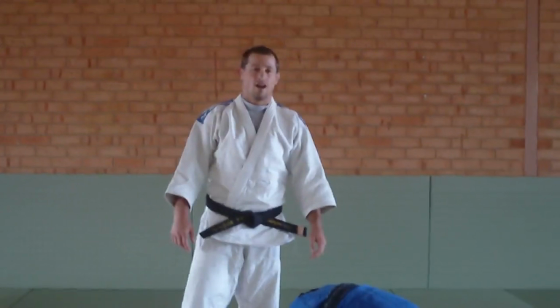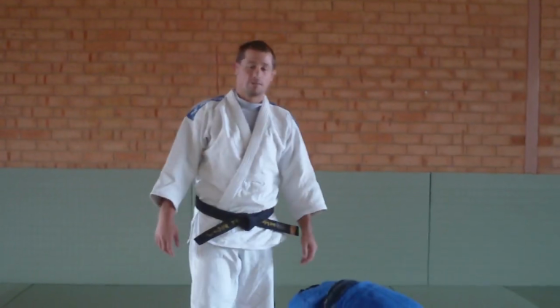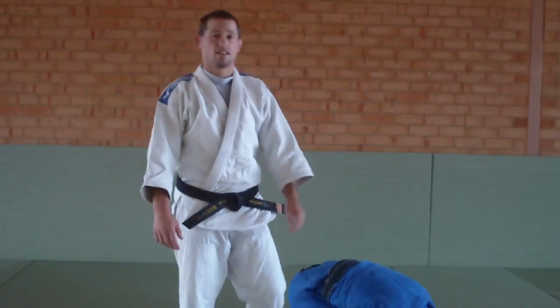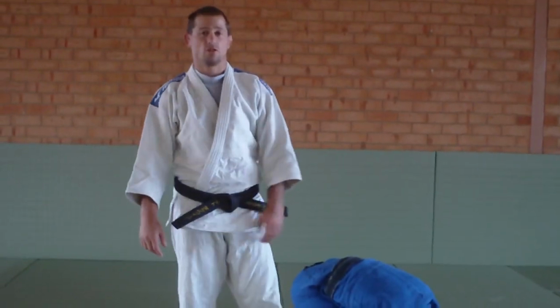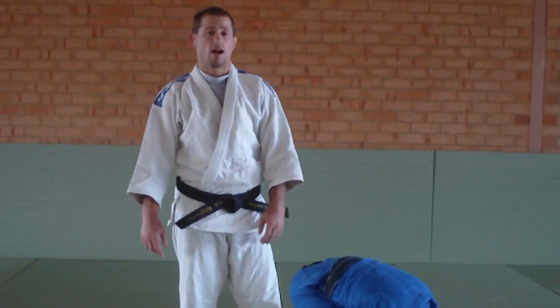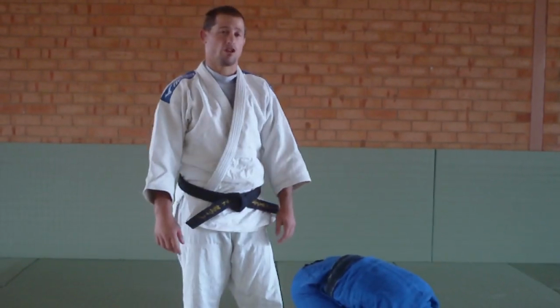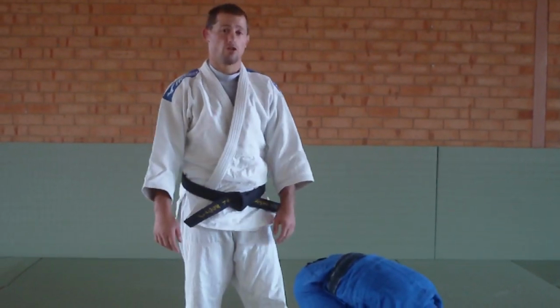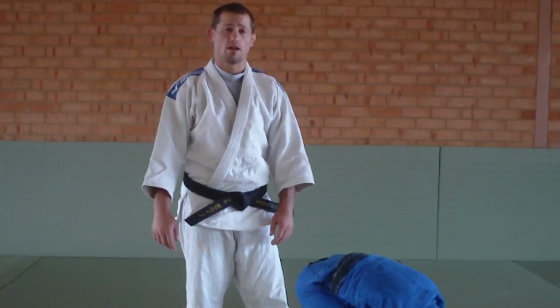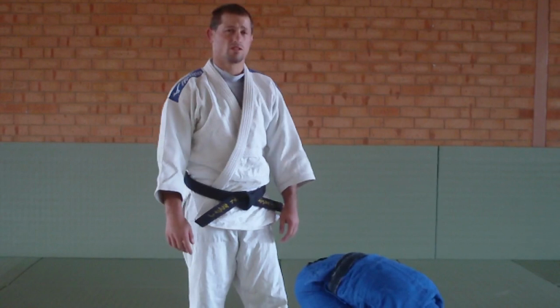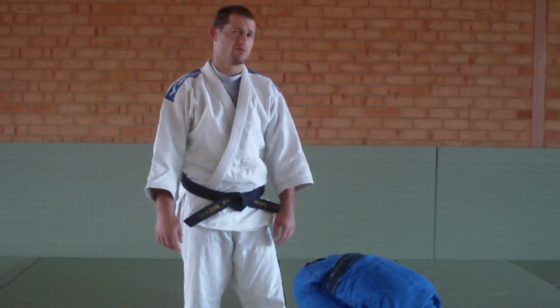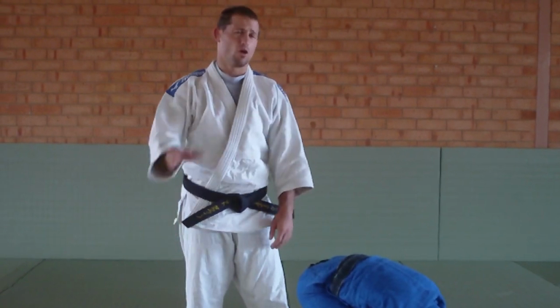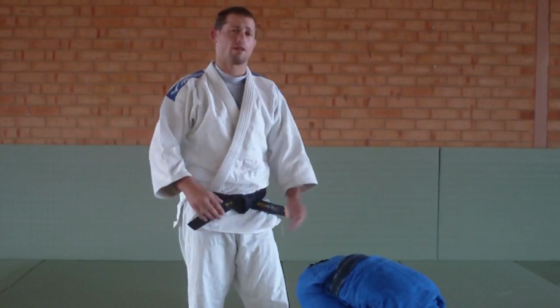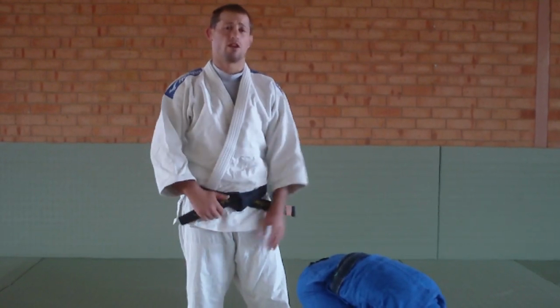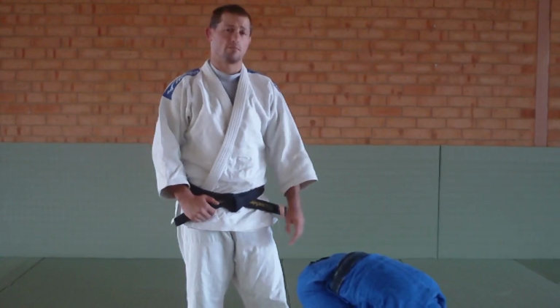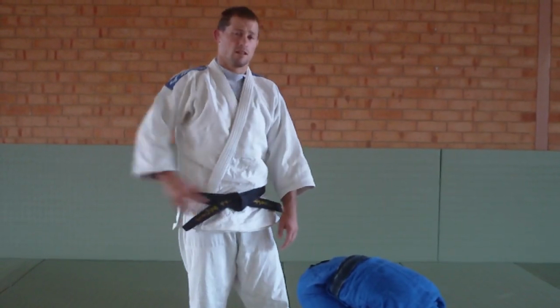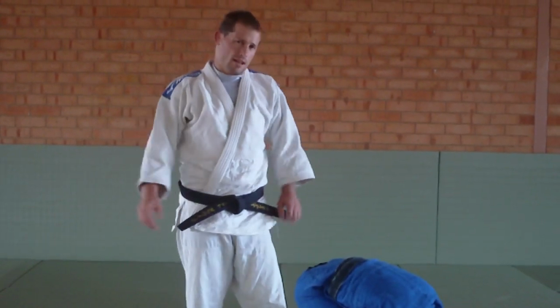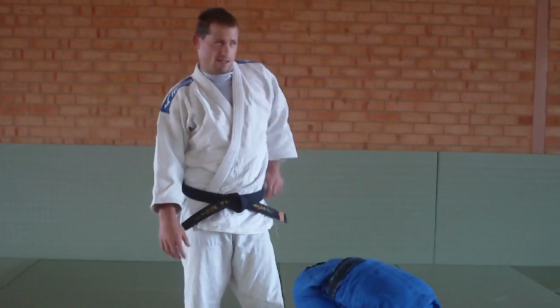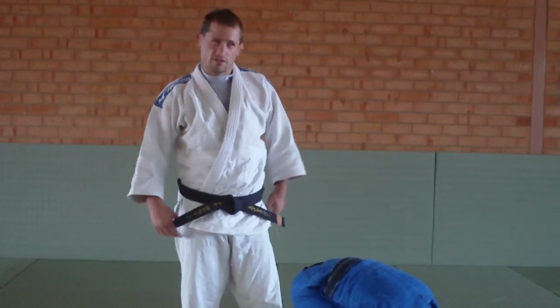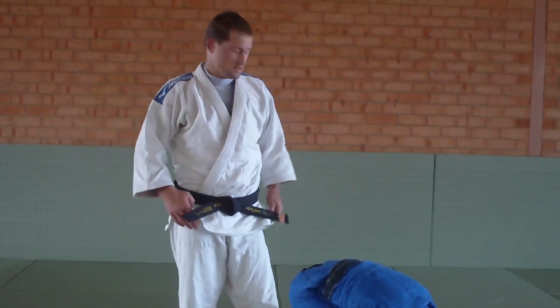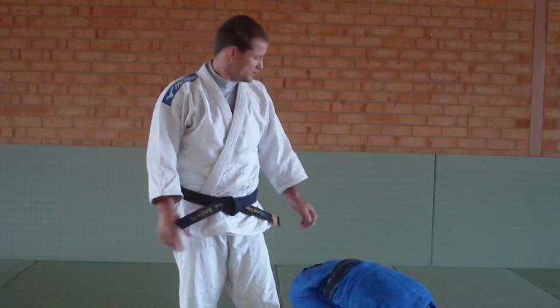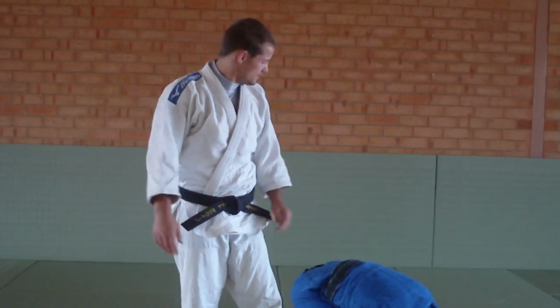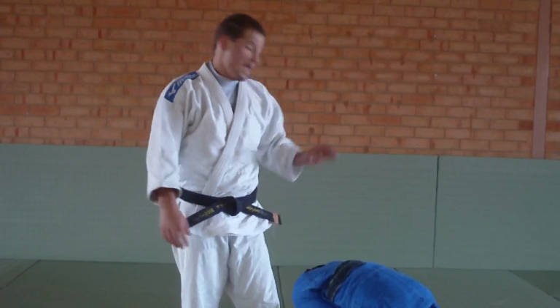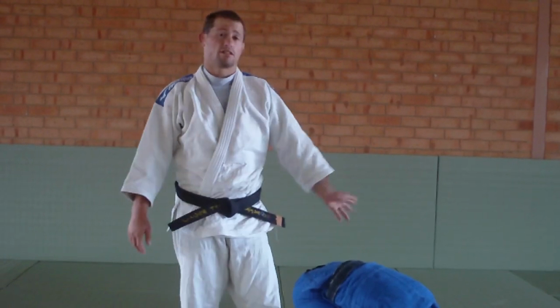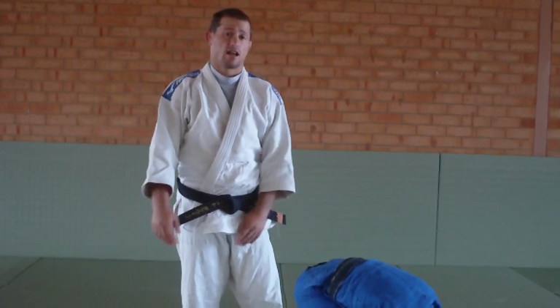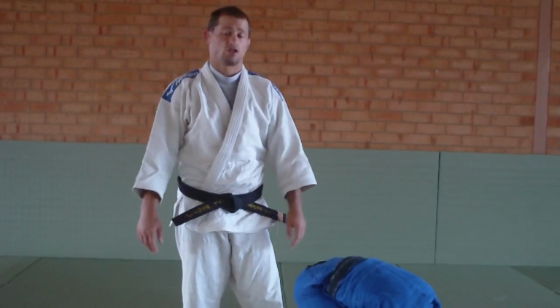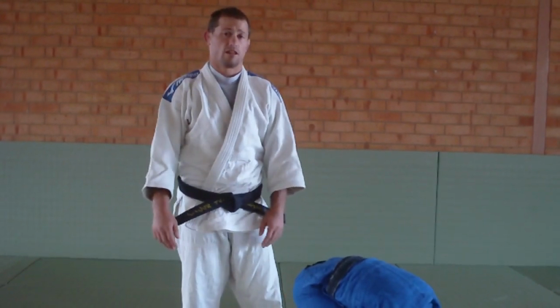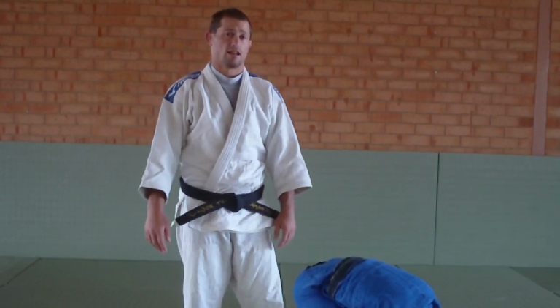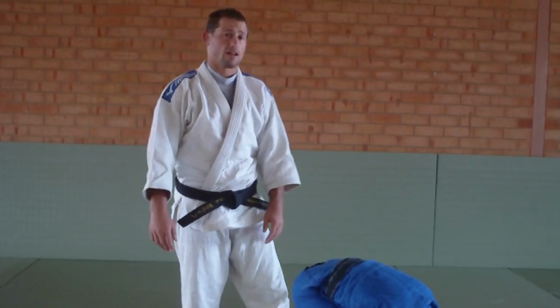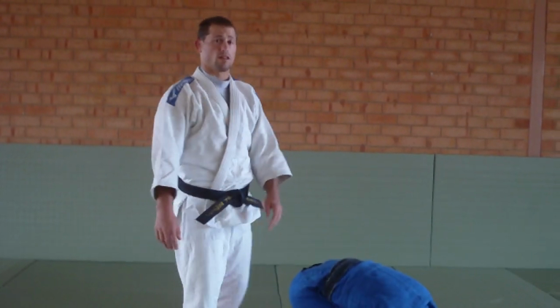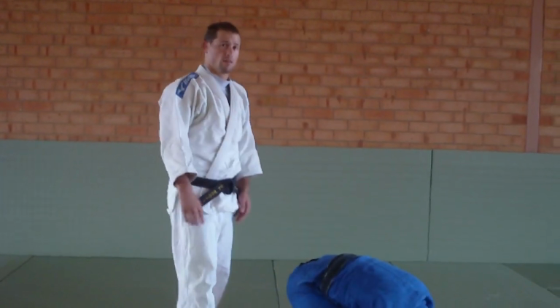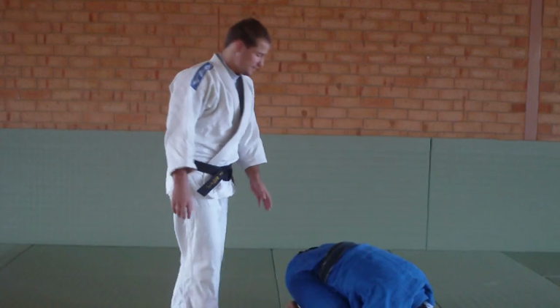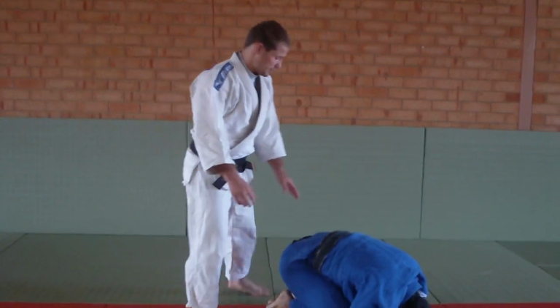Today I'm going to teach you a choke that Udo Kormontz, who was a world champion — he won the 96 Olympics at 65 or 66 kilos — and this is his strangle that he does. It's pretty nifty, it's pretty good.